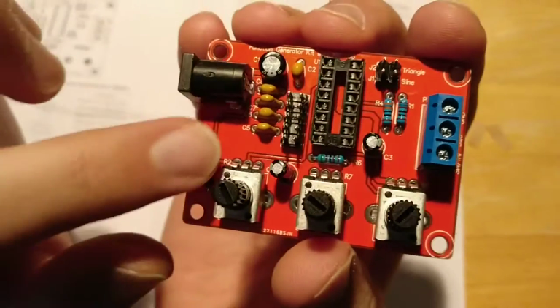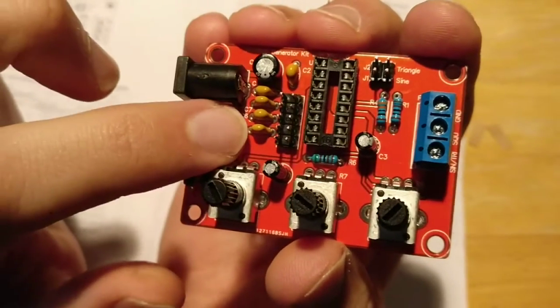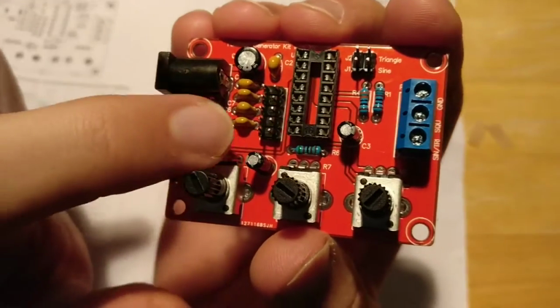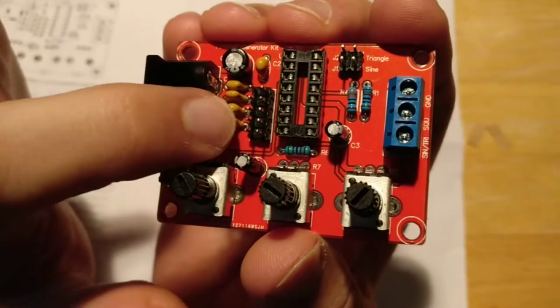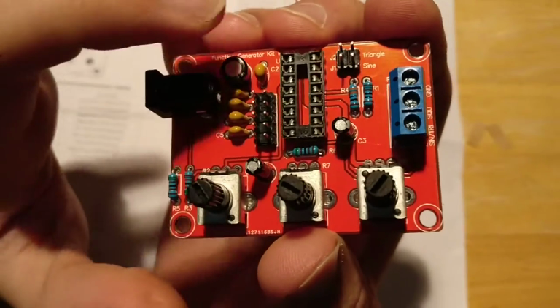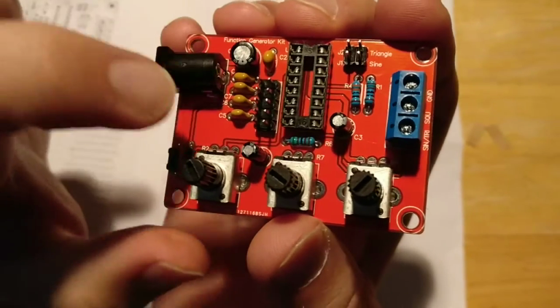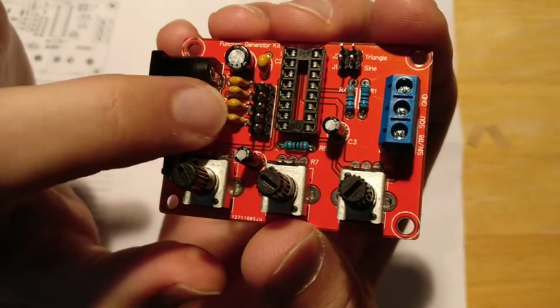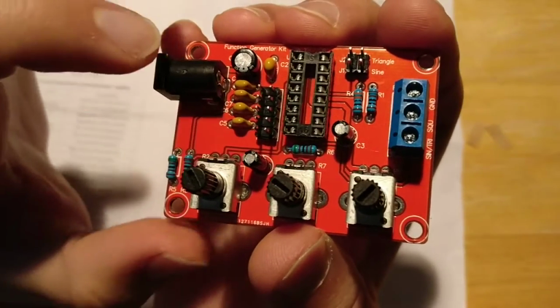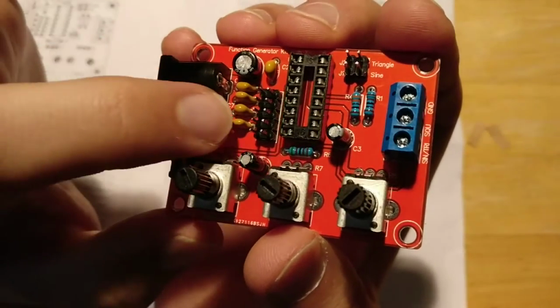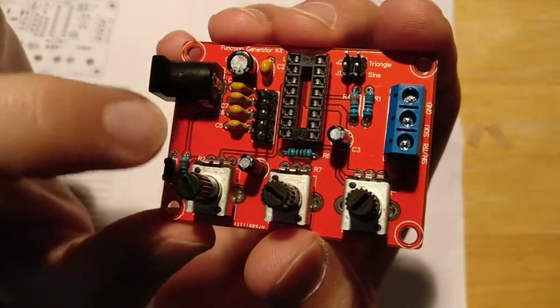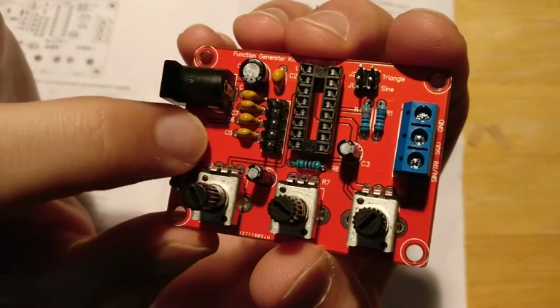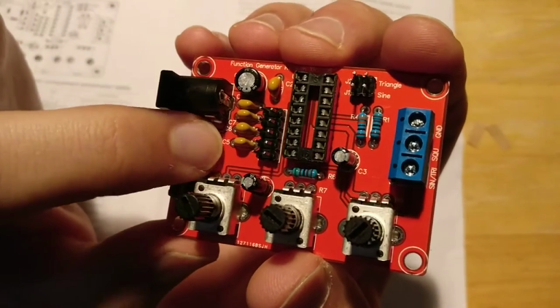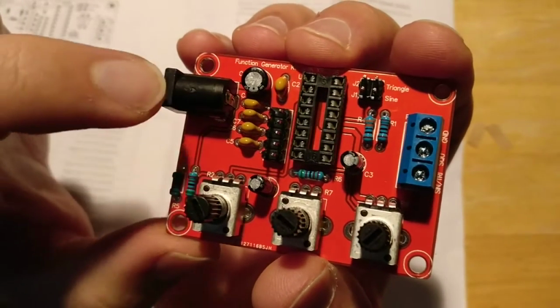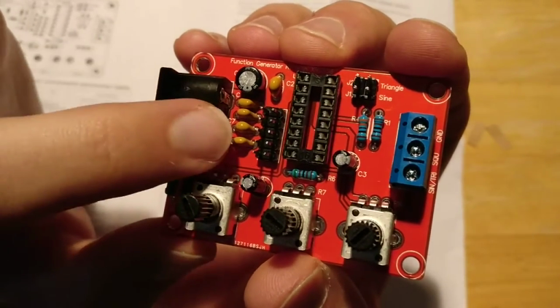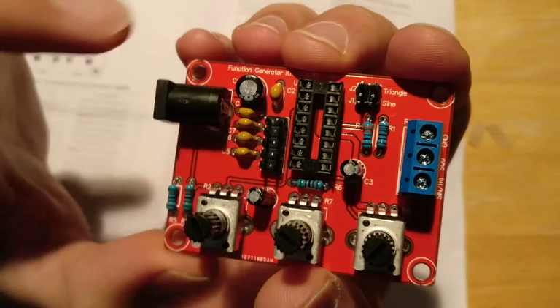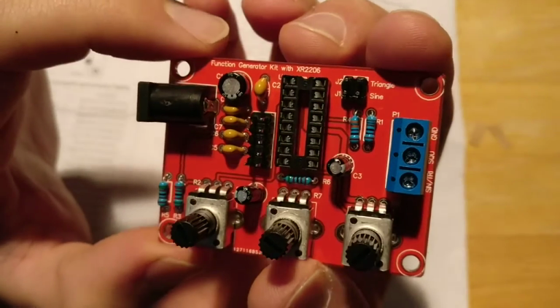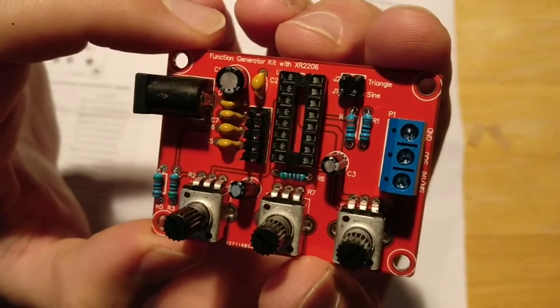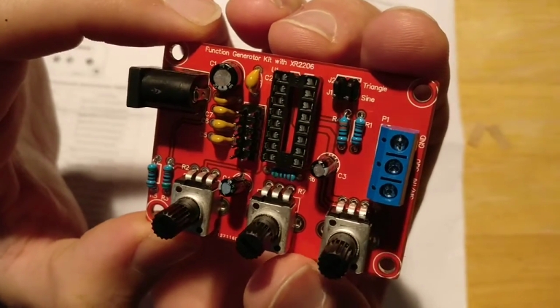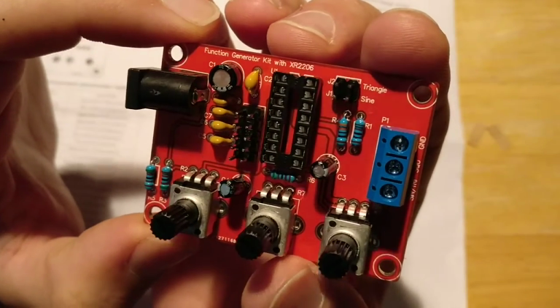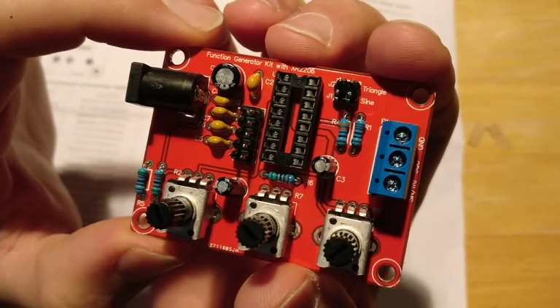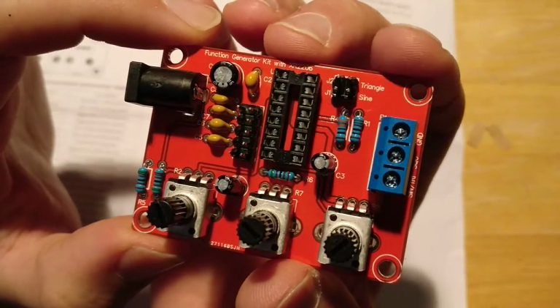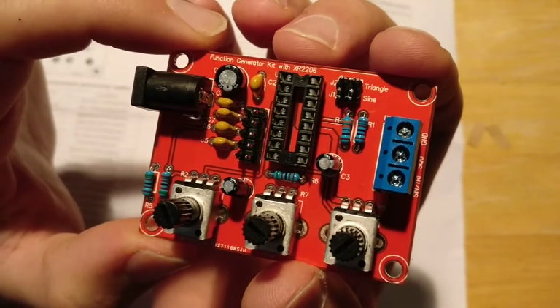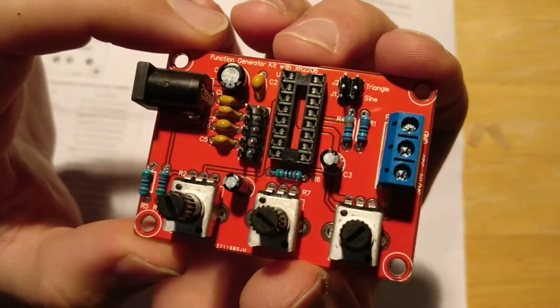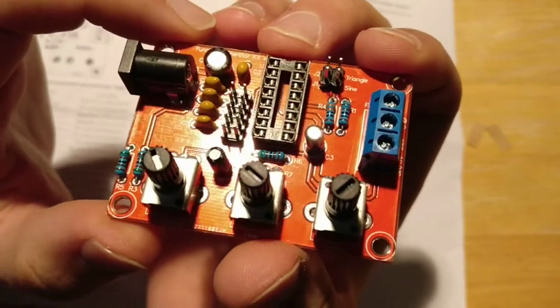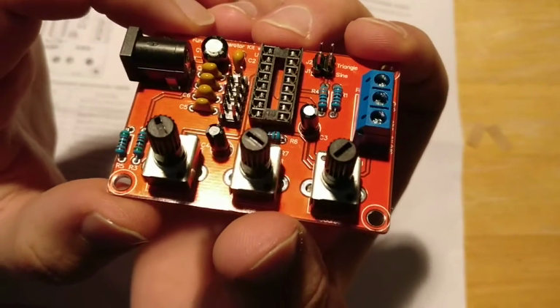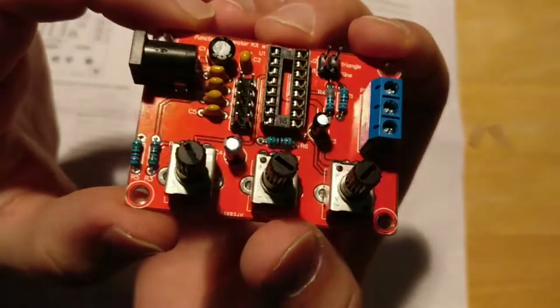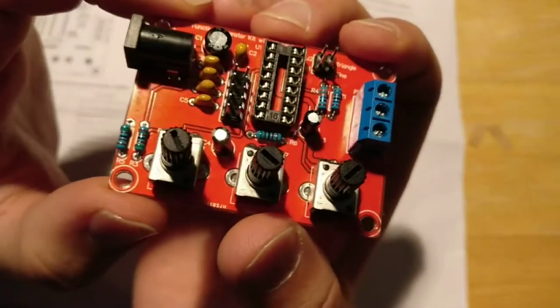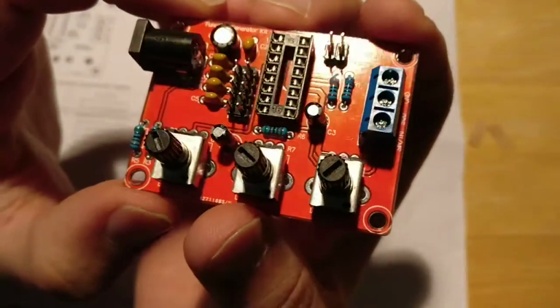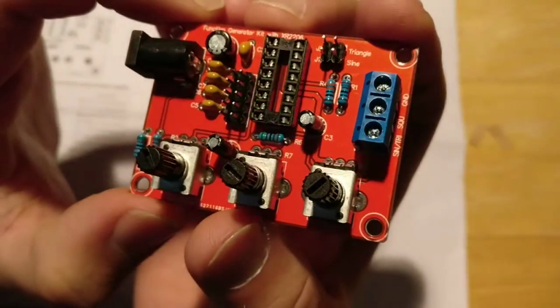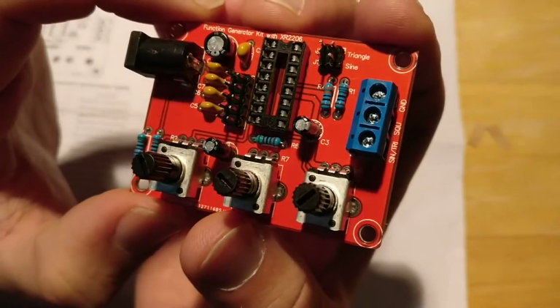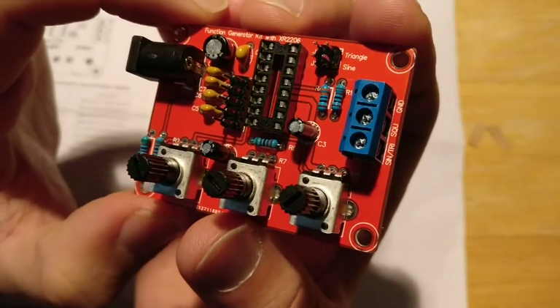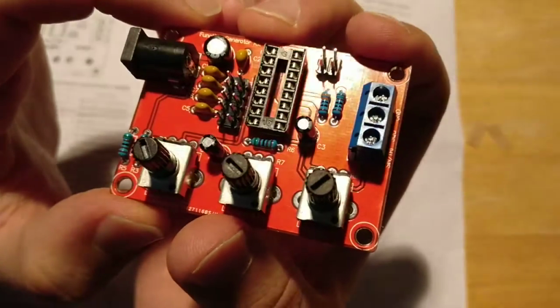The other capacitors — they don't matter as much. I think they're the ceramic type and they don't have a polarity. Double-check everything when you're putting it on just to make sure you have the right pieces in the right places.